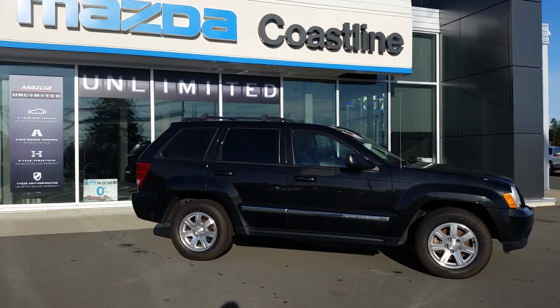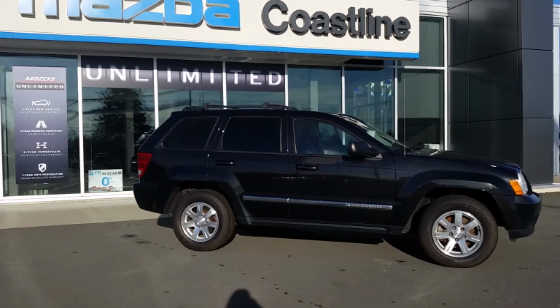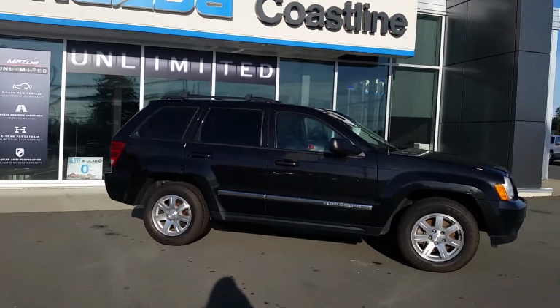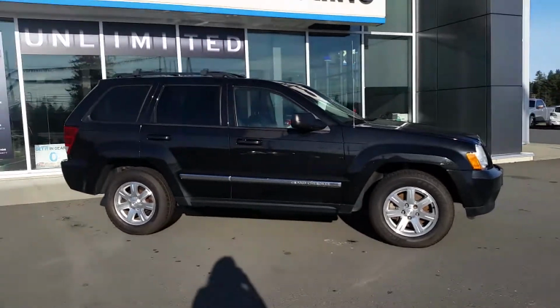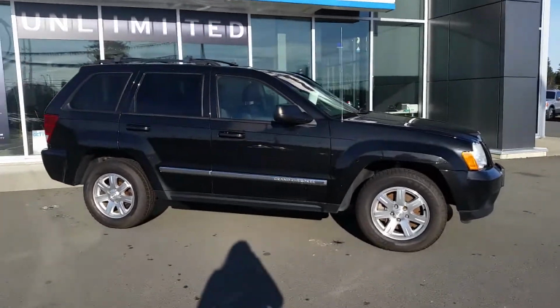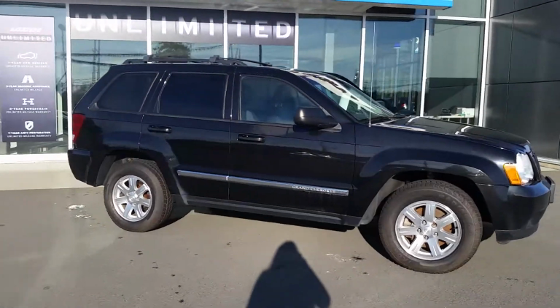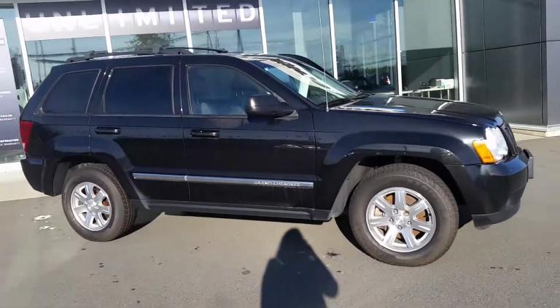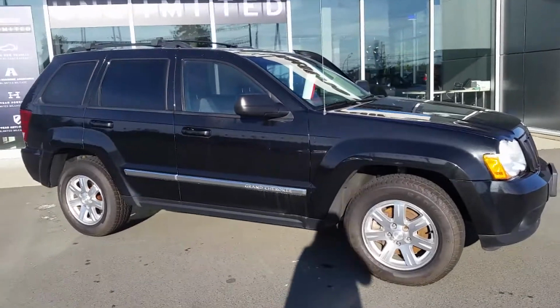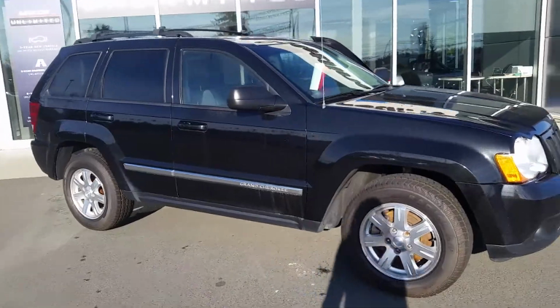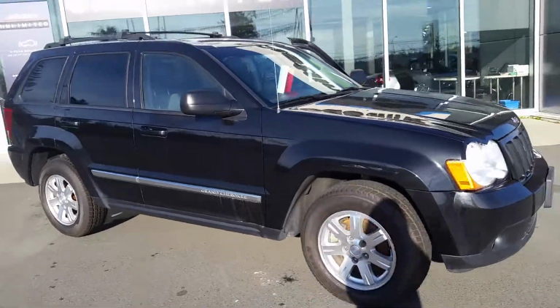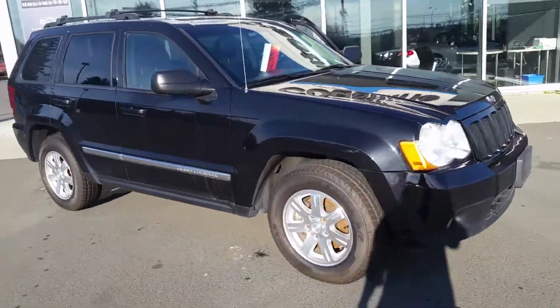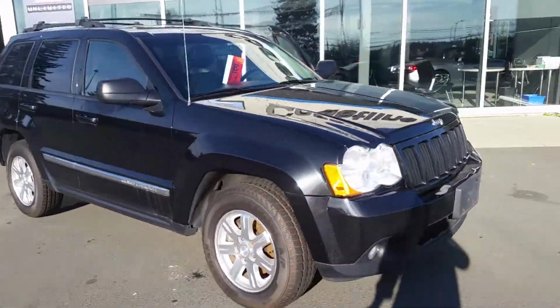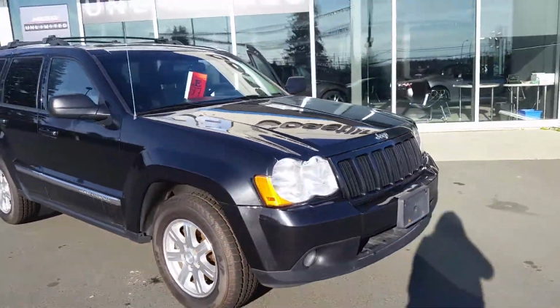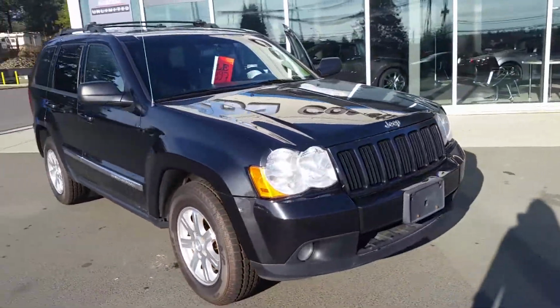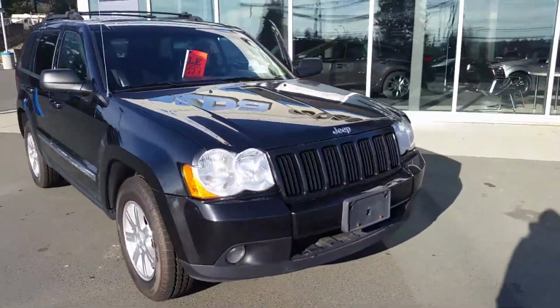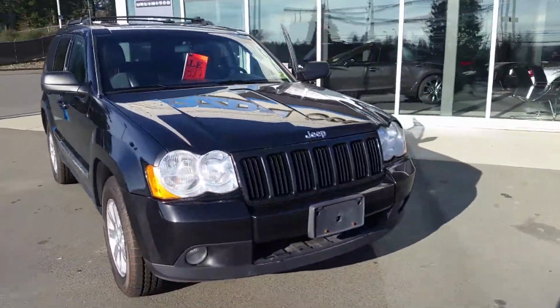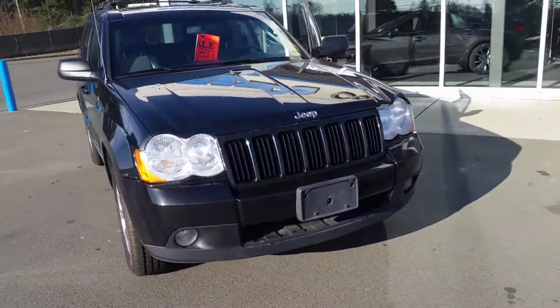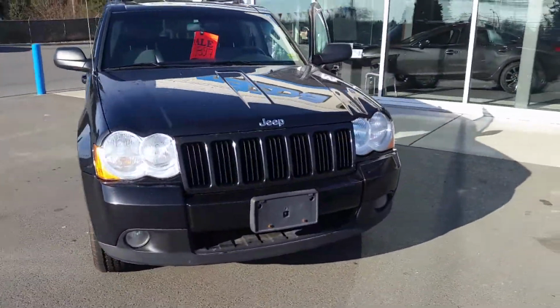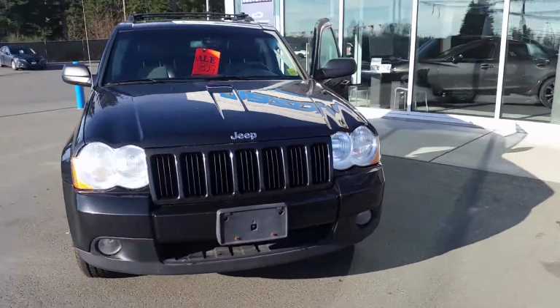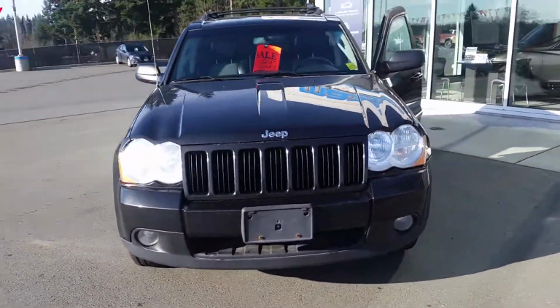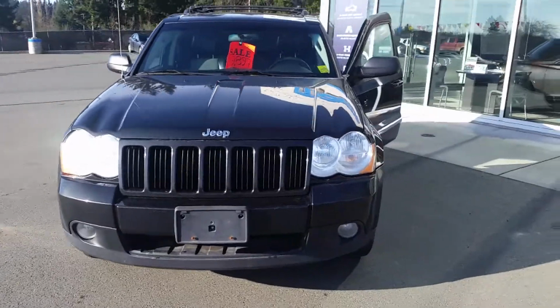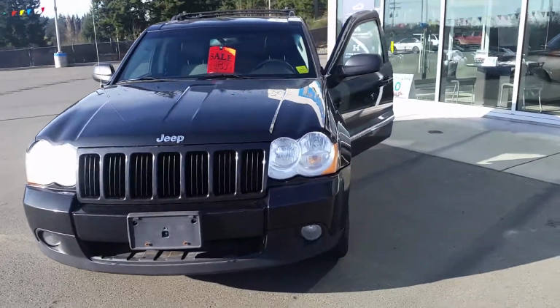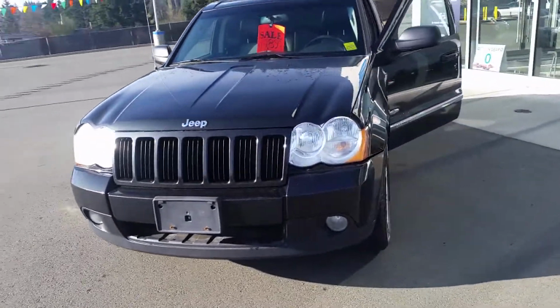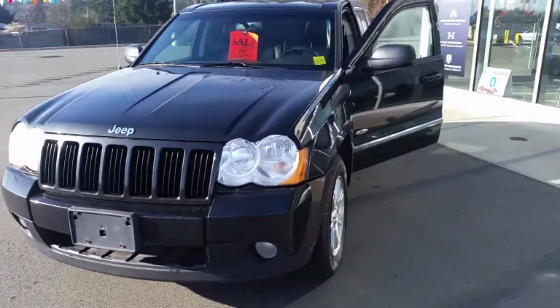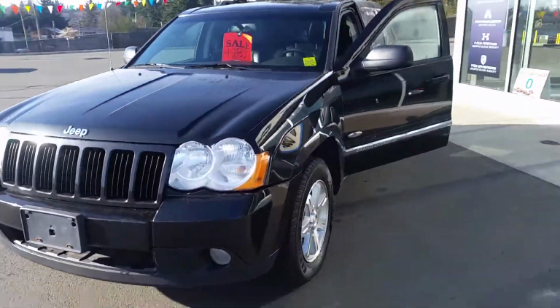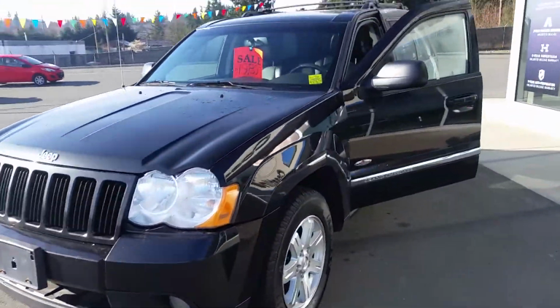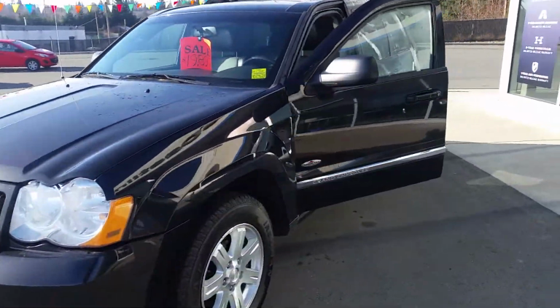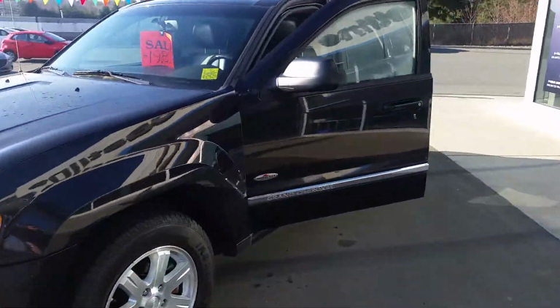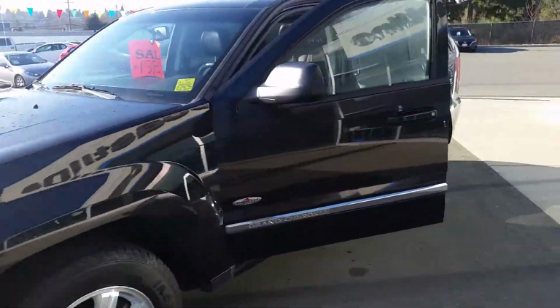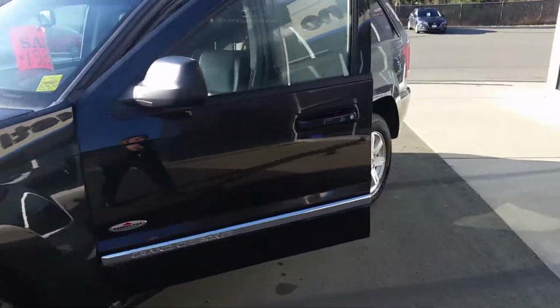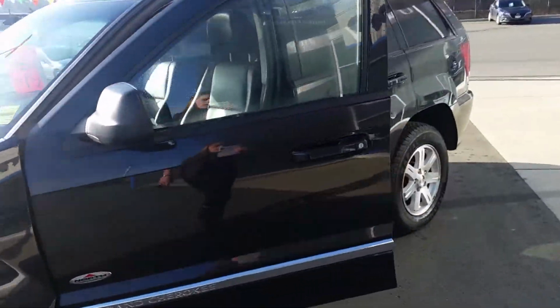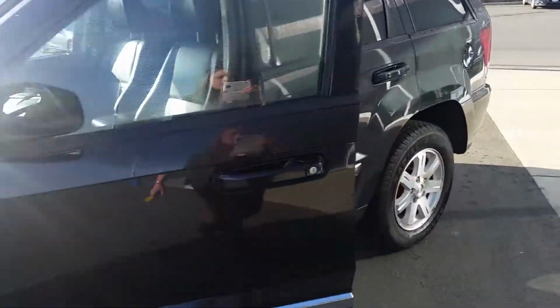Hello Chelsea, Hayley here with Kosai Mazda. This is the 2010 Jeep Cherokee that we thought would work out for you. The Journey has sold, but this would be a great option.